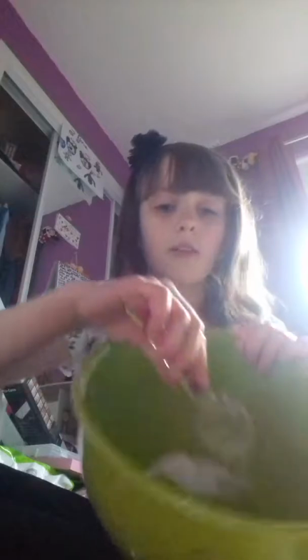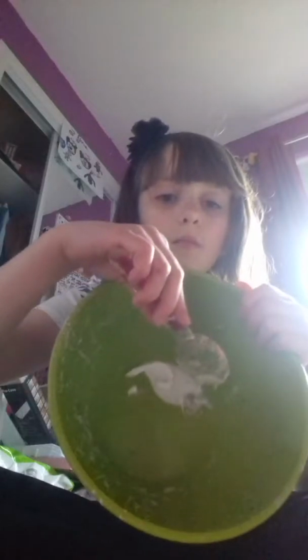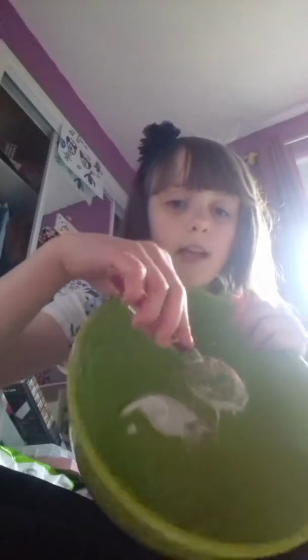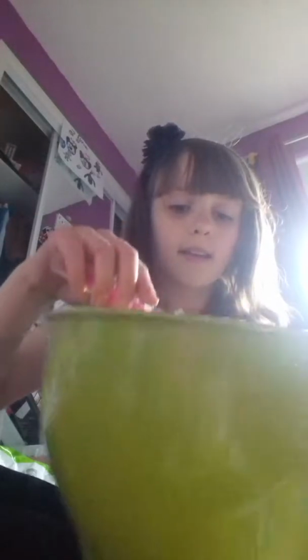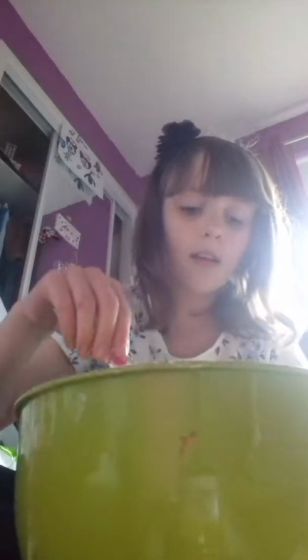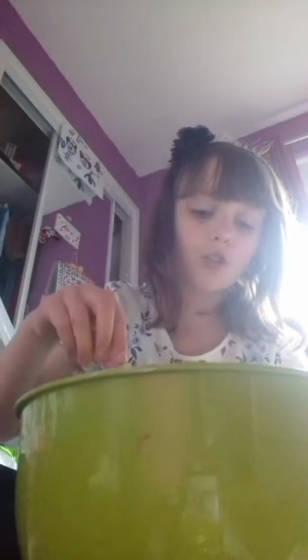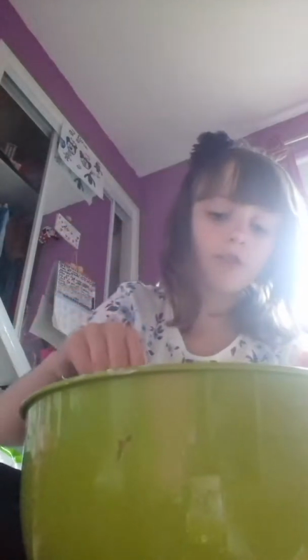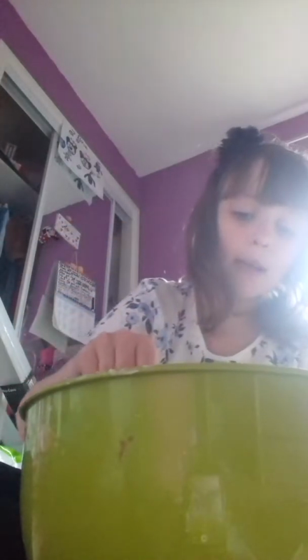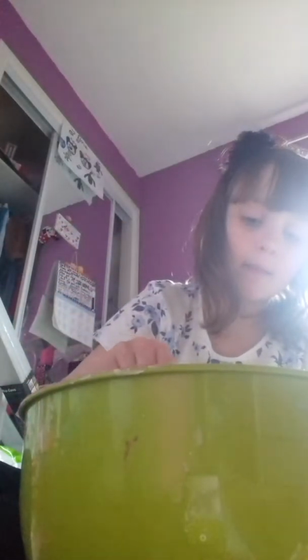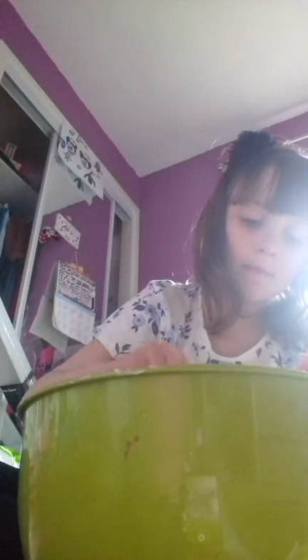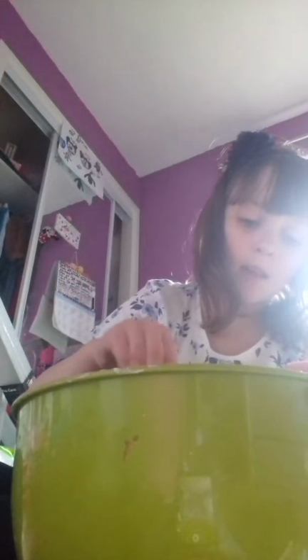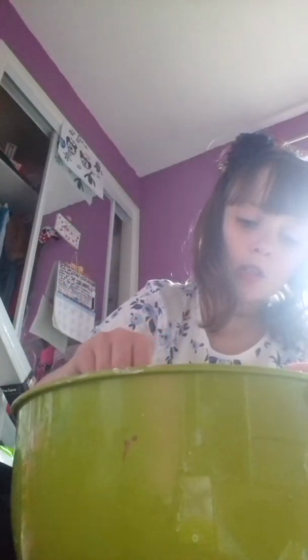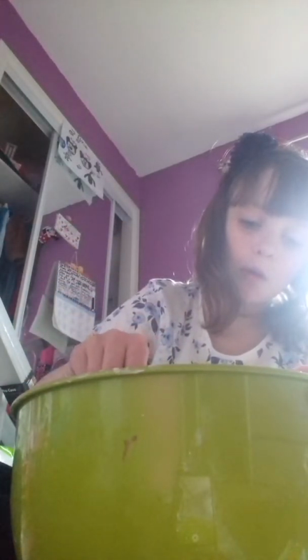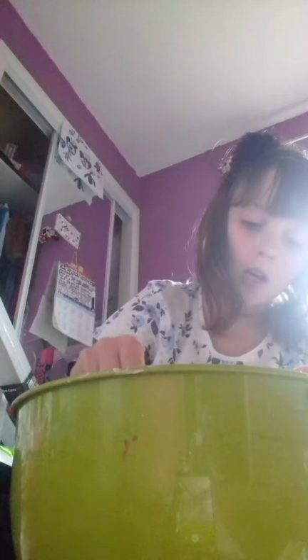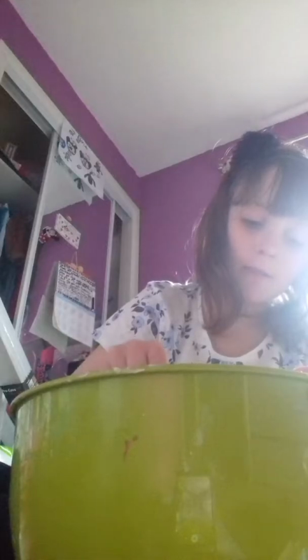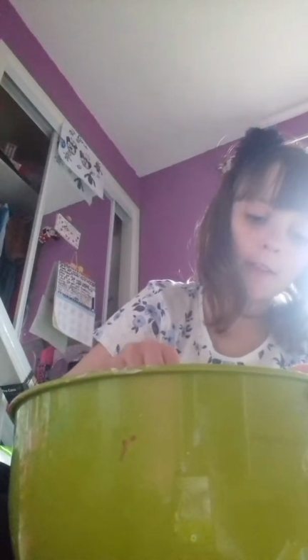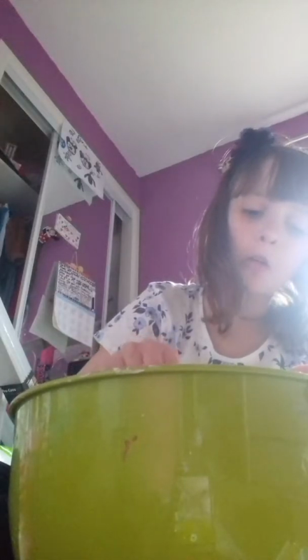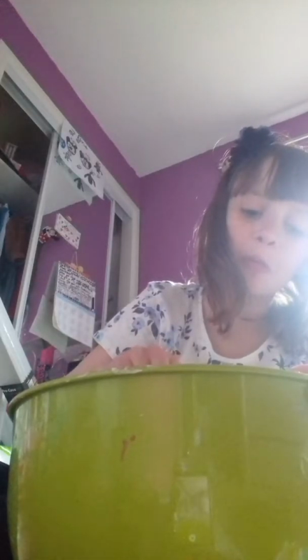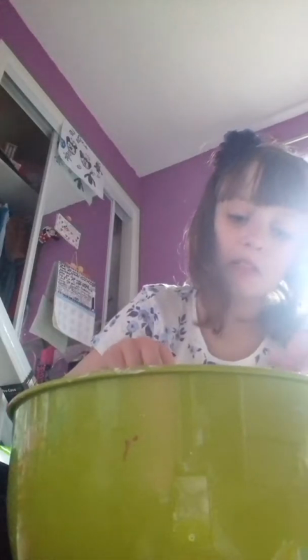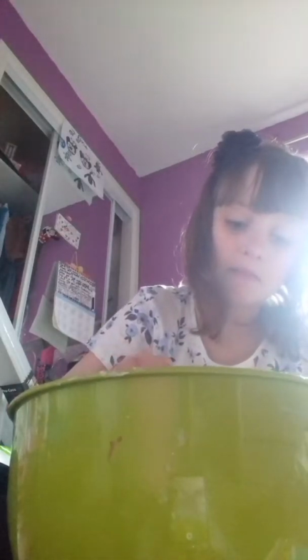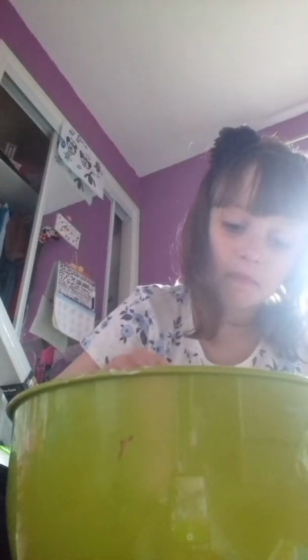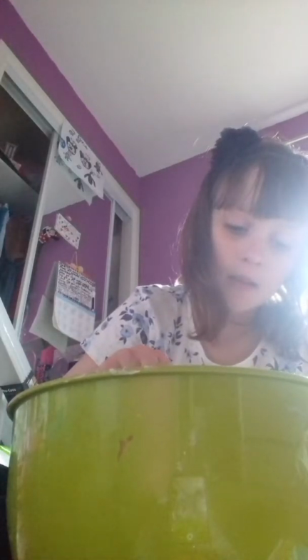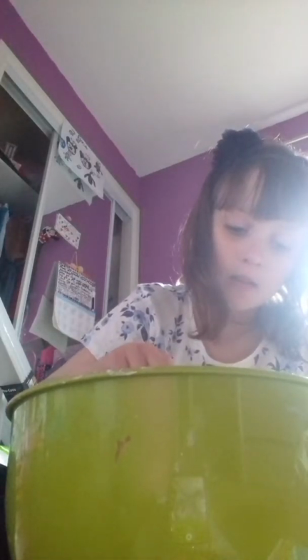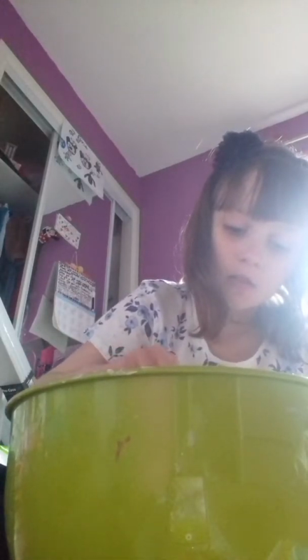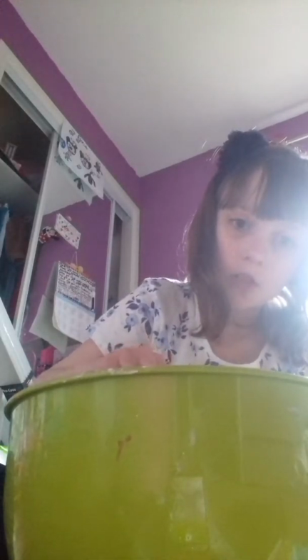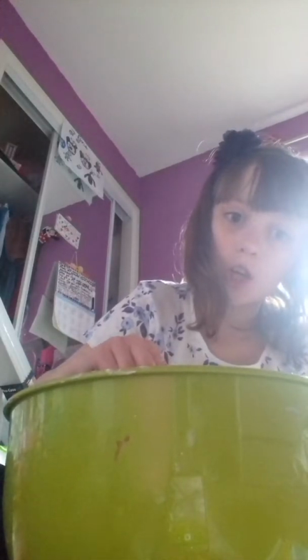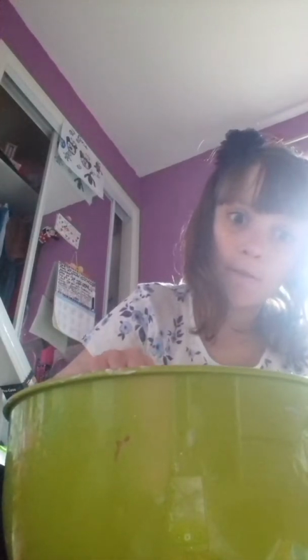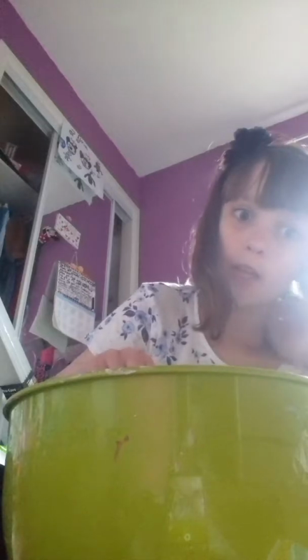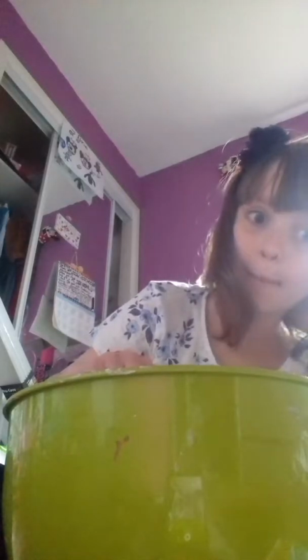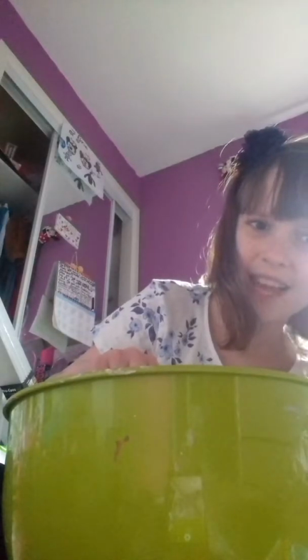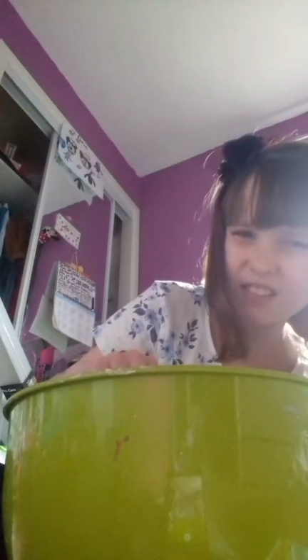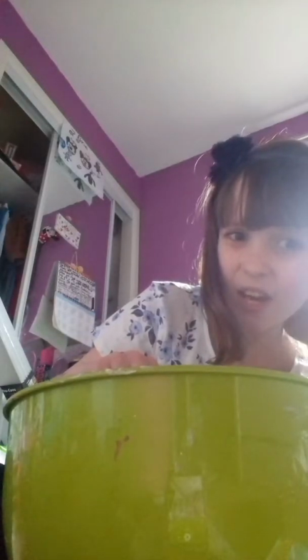That is as much as I added in. You are just going to mix it so it becomes fluffy glue, basically. Just going to really mix it in.